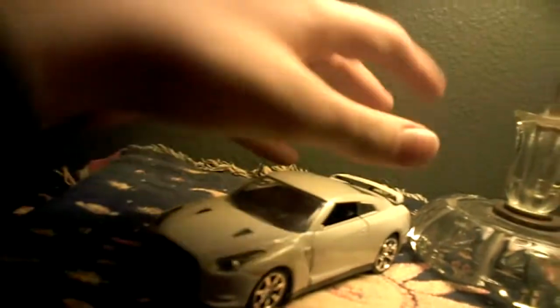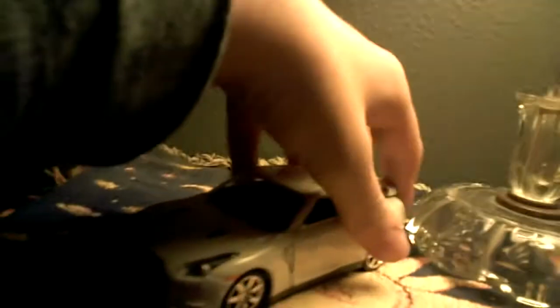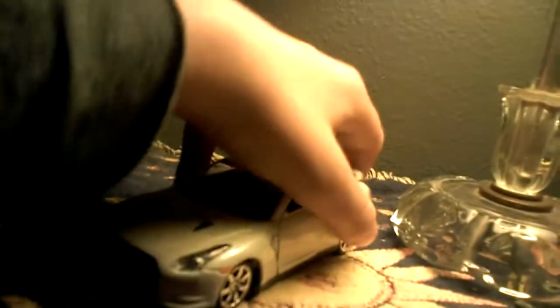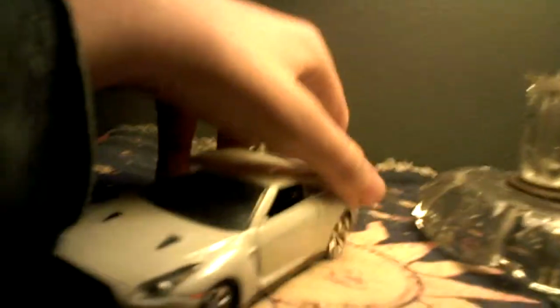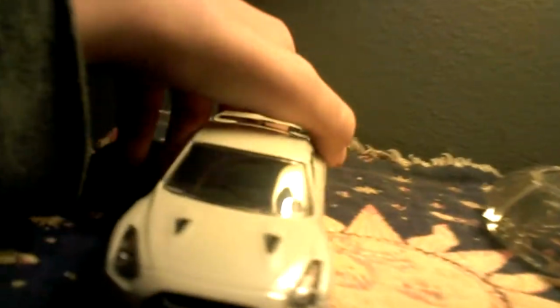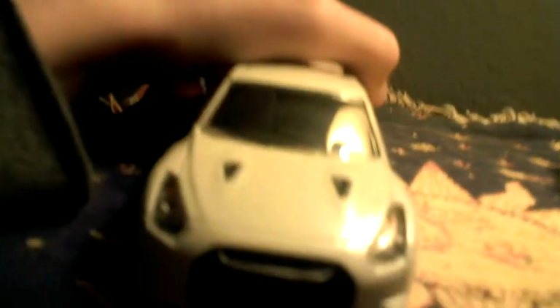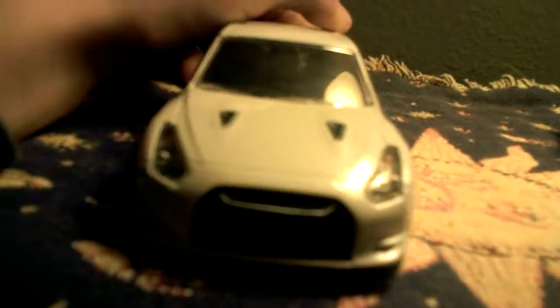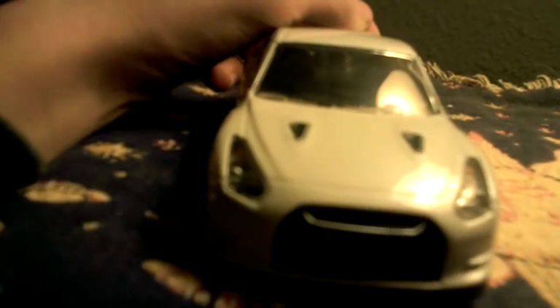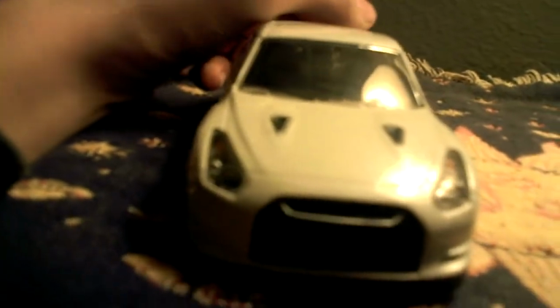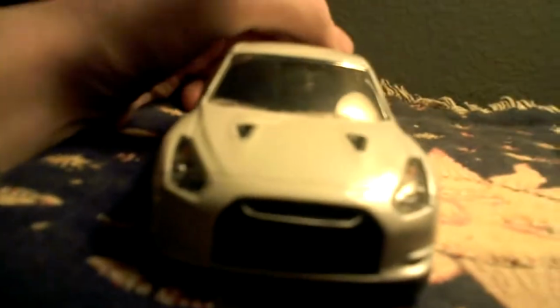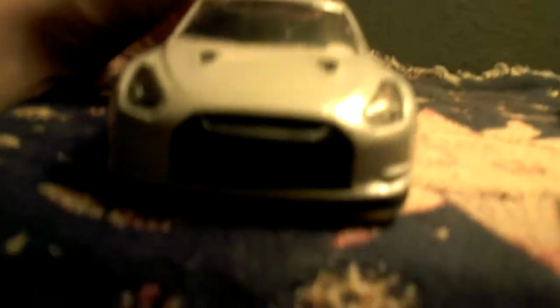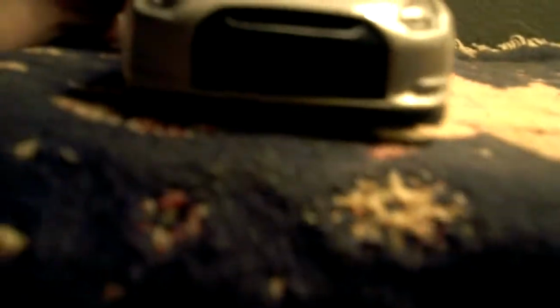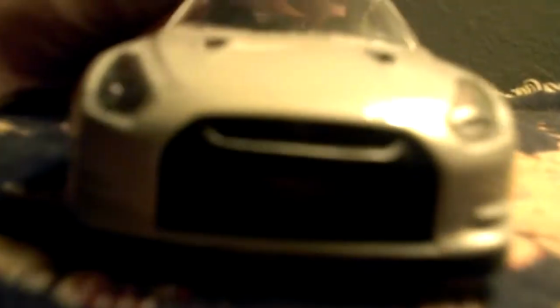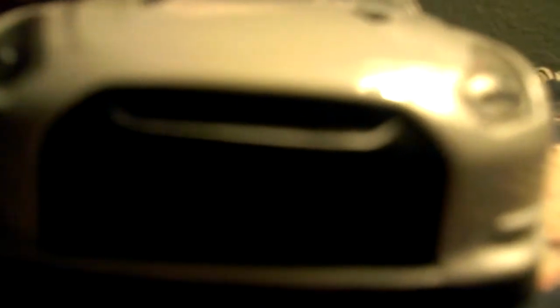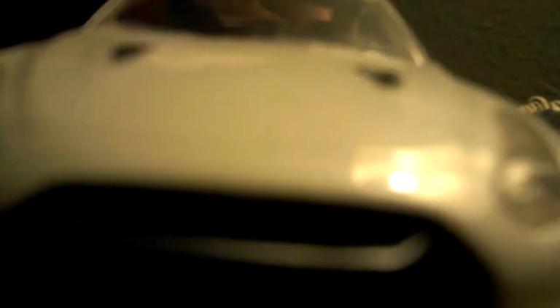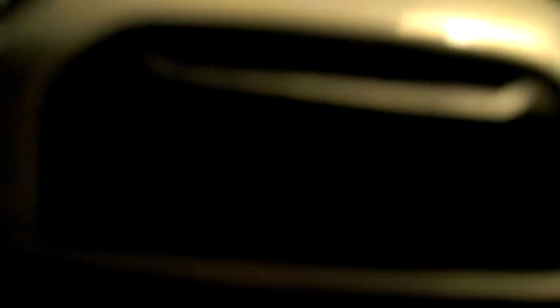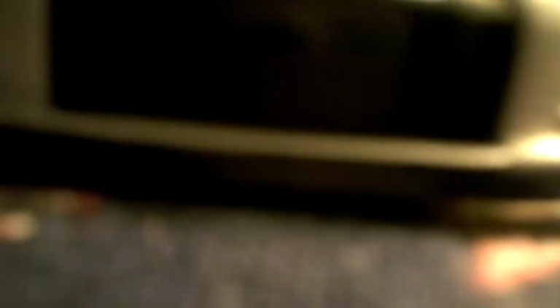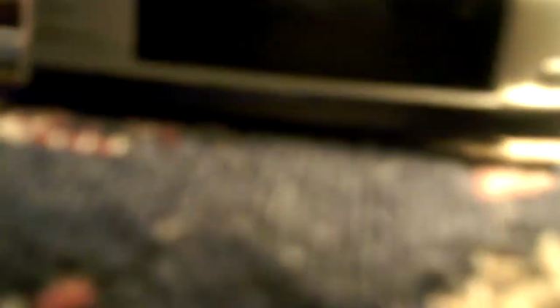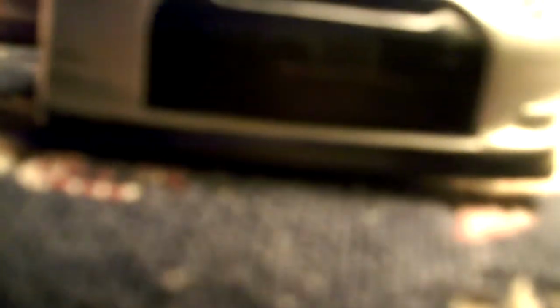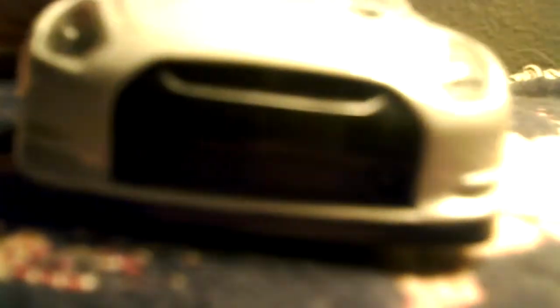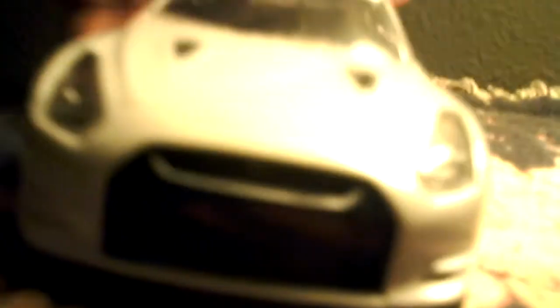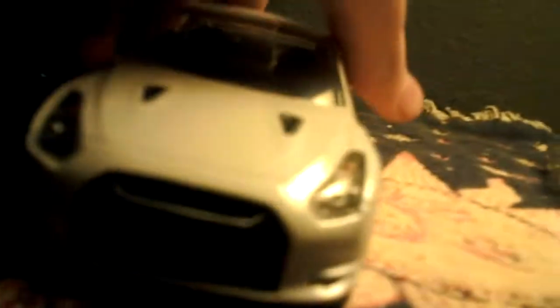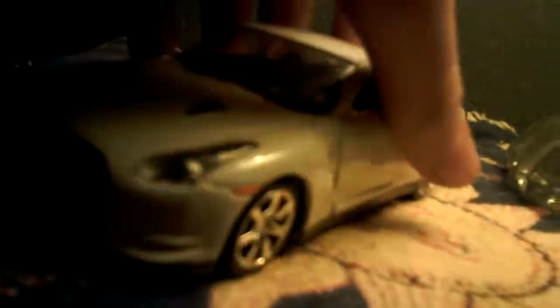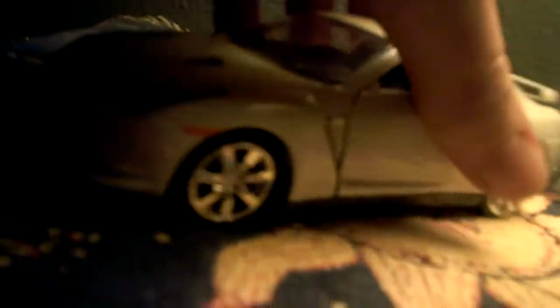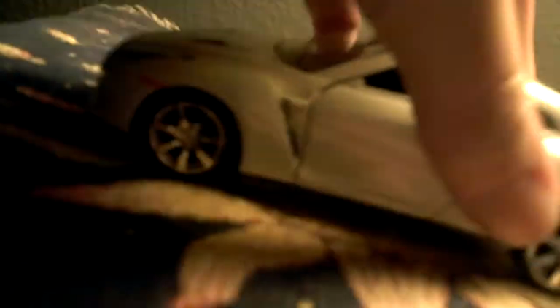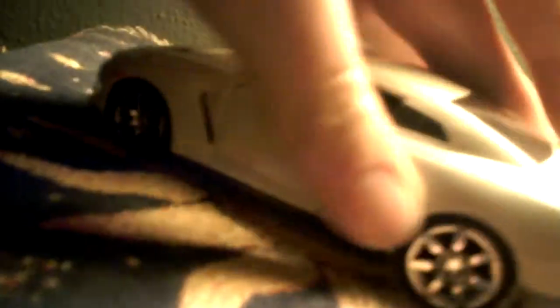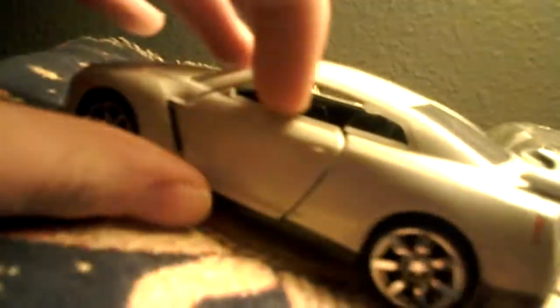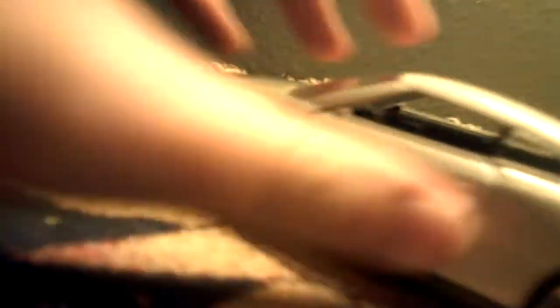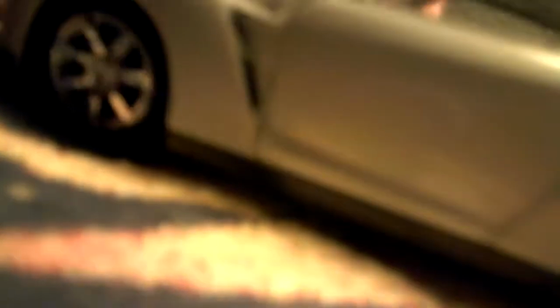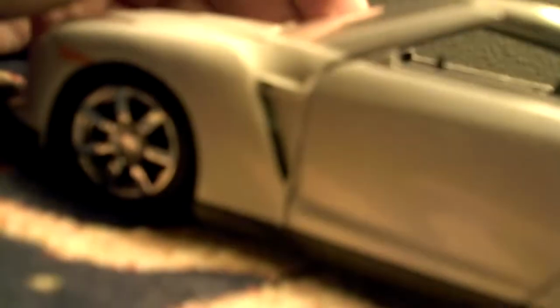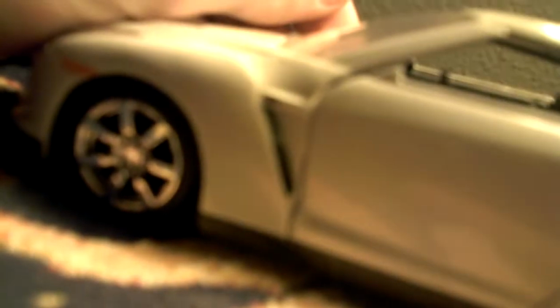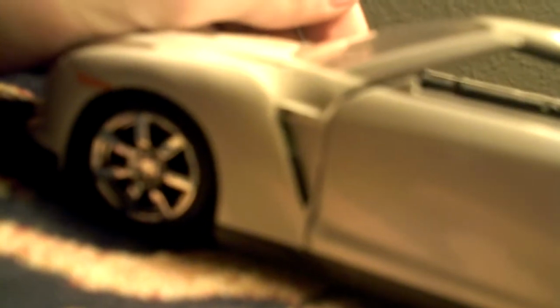I'm going to show you some stuff on this. There's the hood. It says GT-R right there on the grill. See the front spoiler. That says GT-R right there on the side.